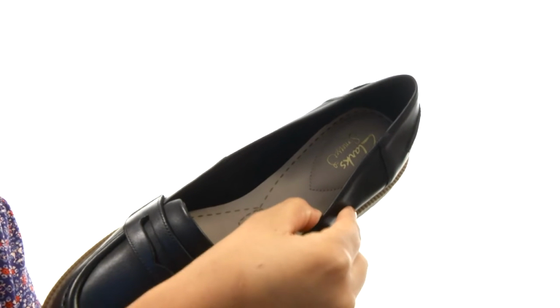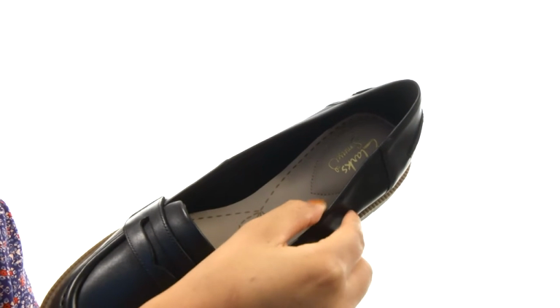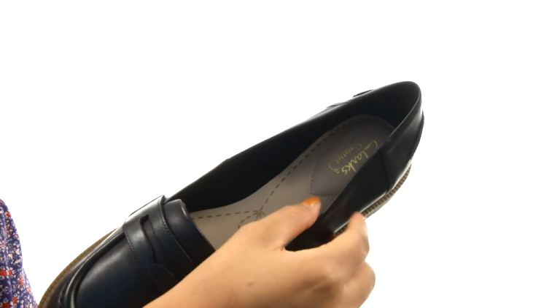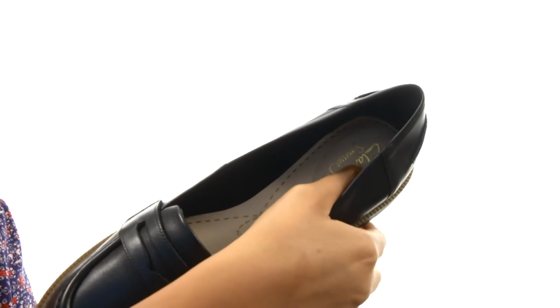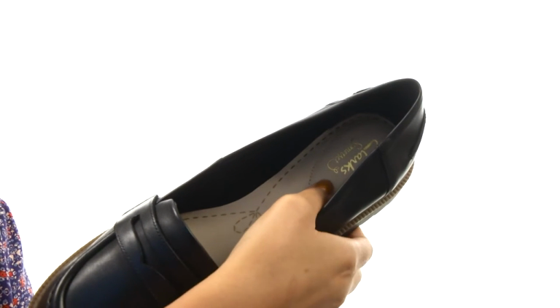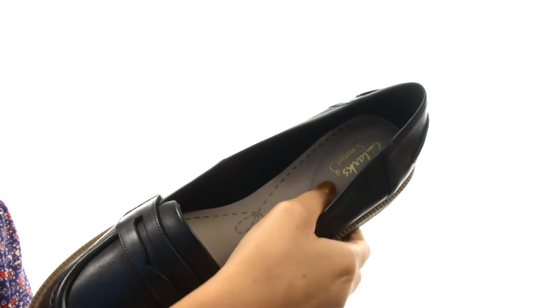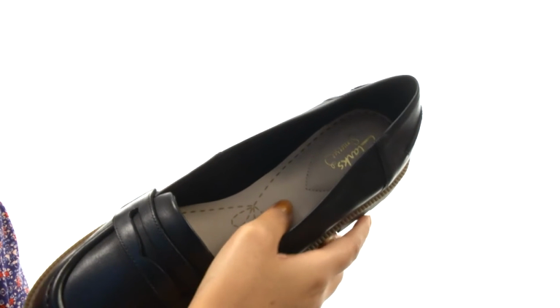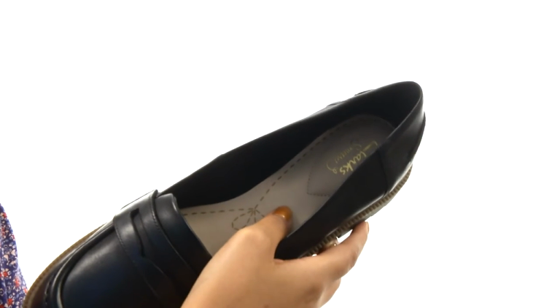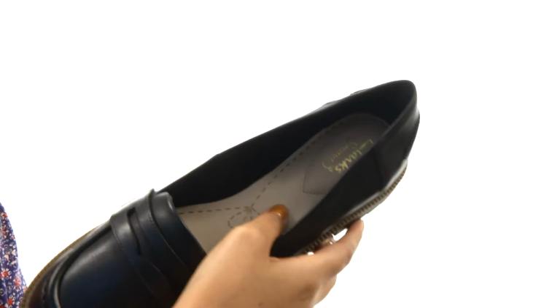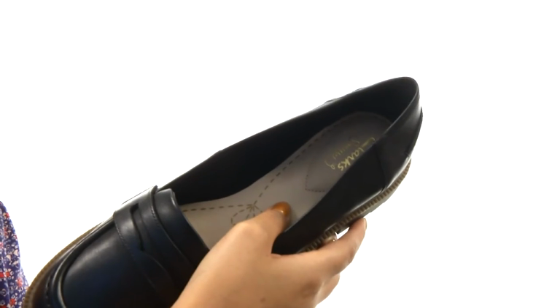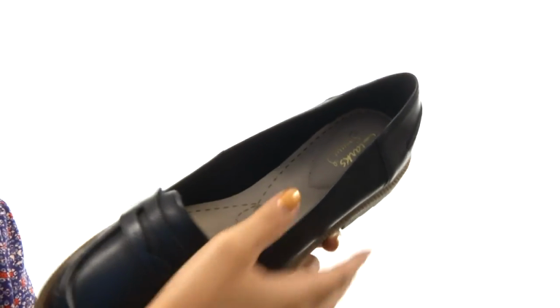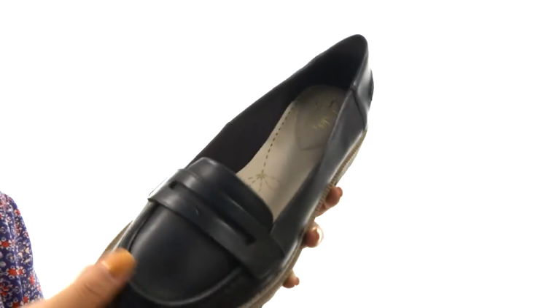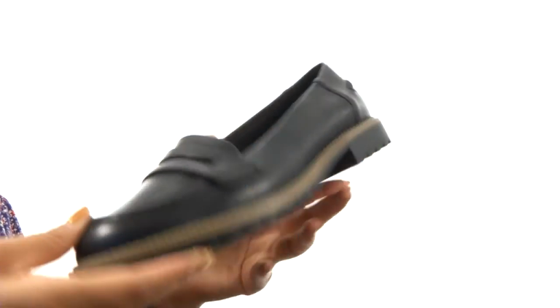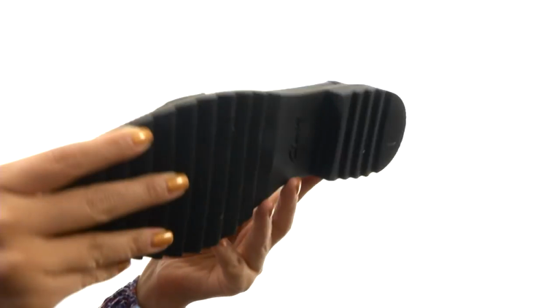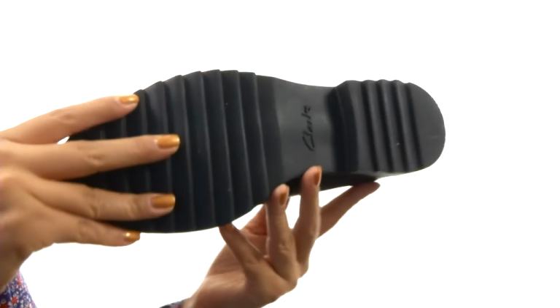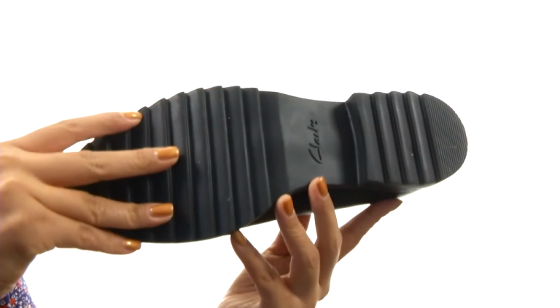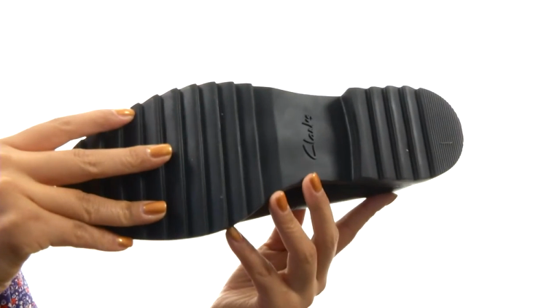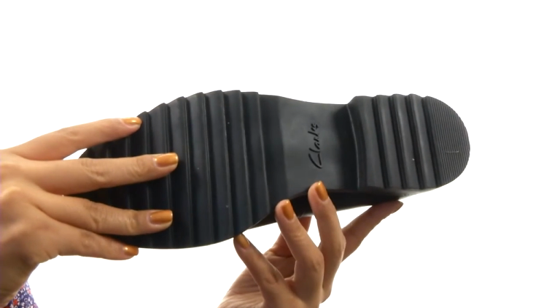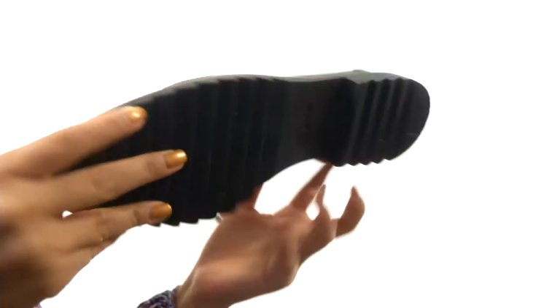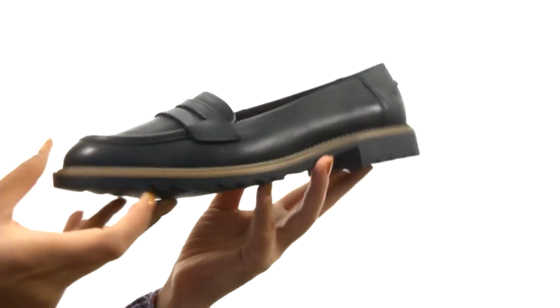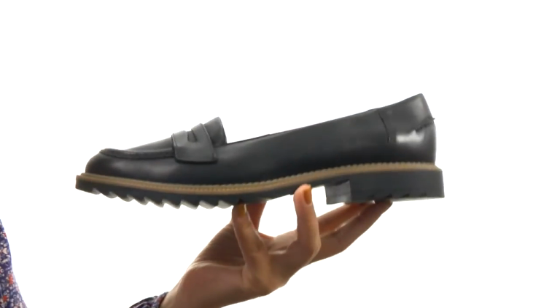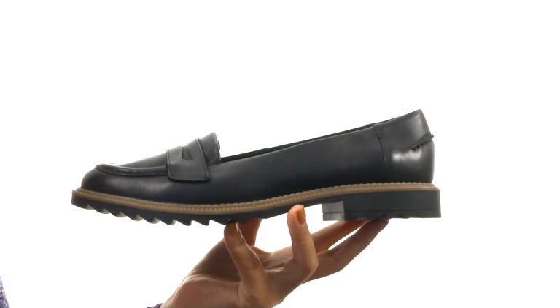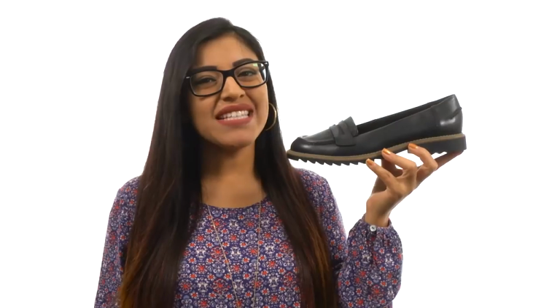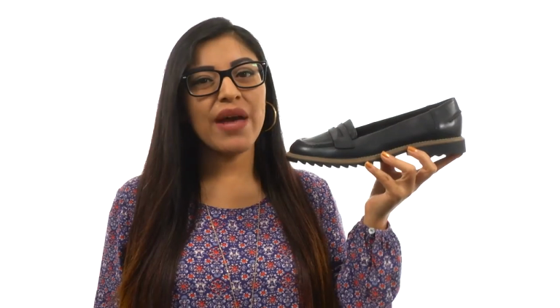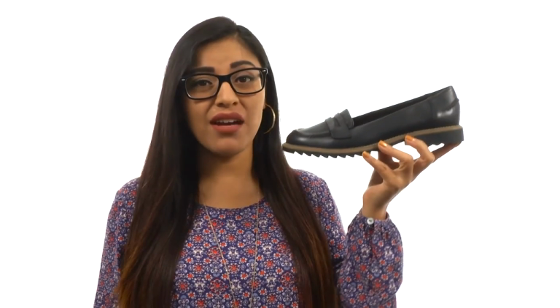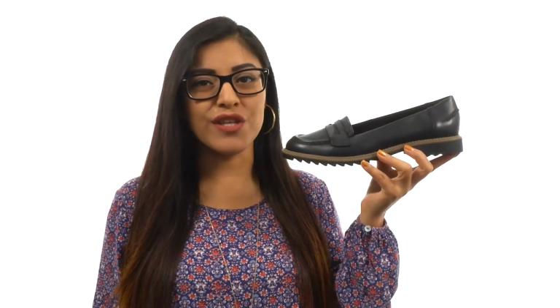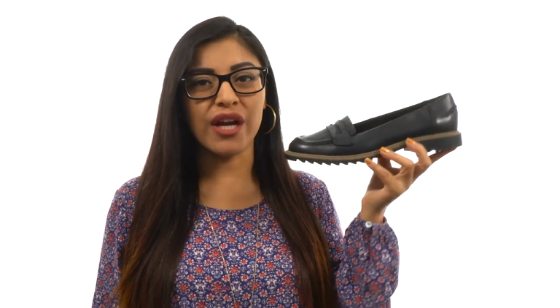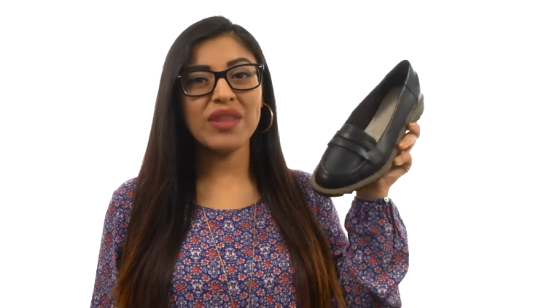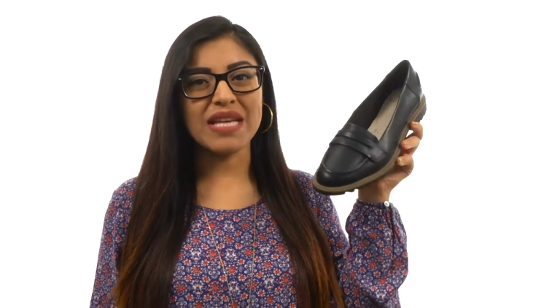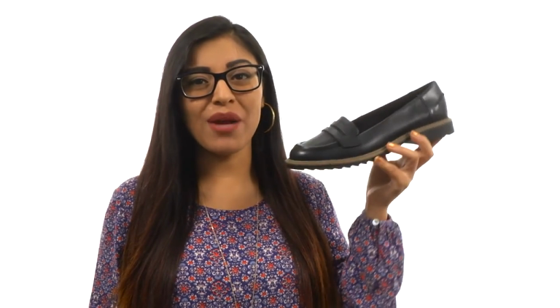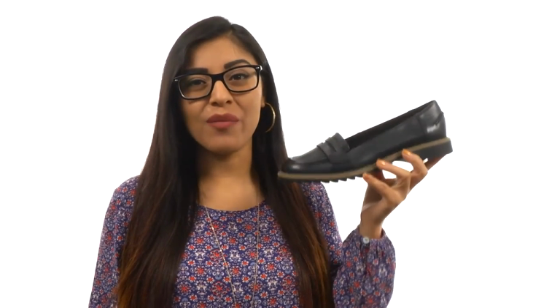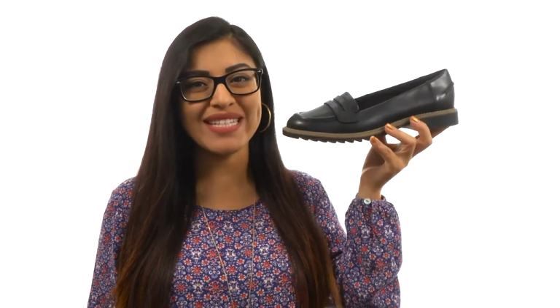There's a padded footbed with cushioned soft layers that help absorb impact and provide comfort. Down at the bottom, there's a durable TR outsole. Add some style and comfort to your look with this amazing pair from Clarks.